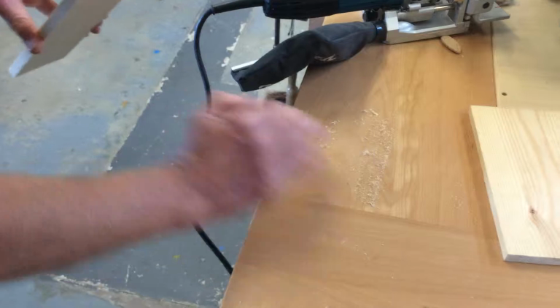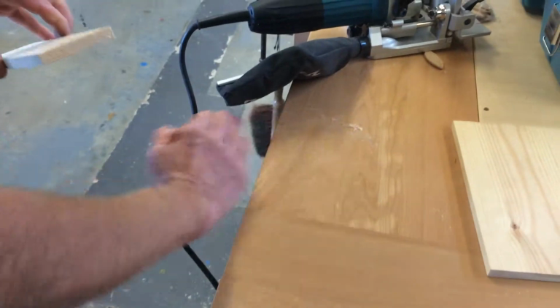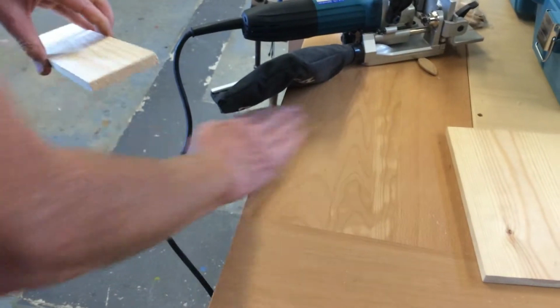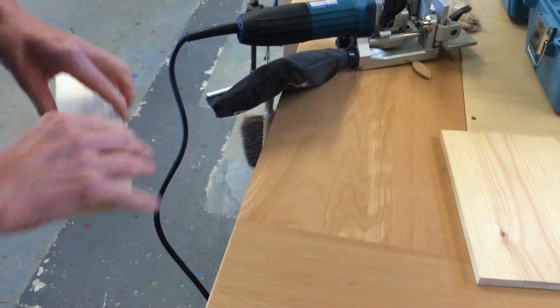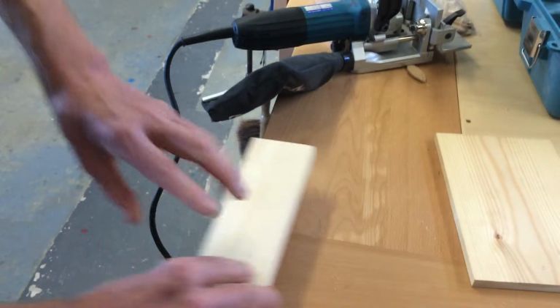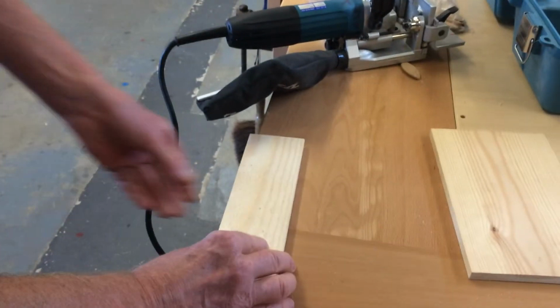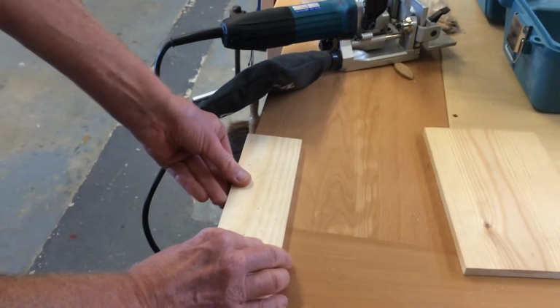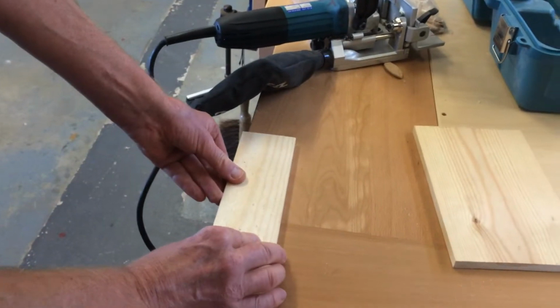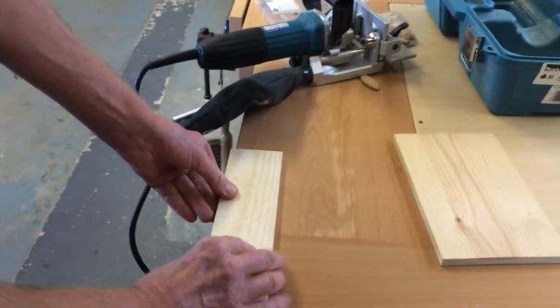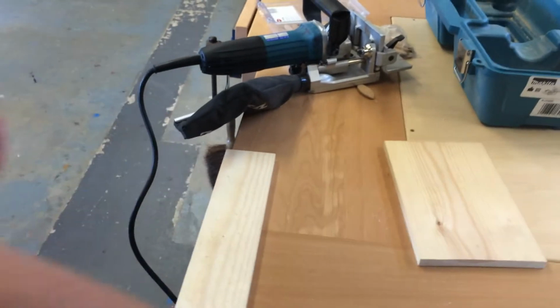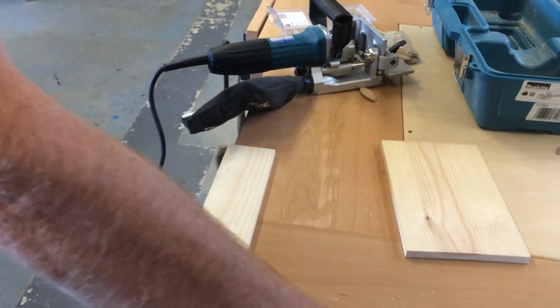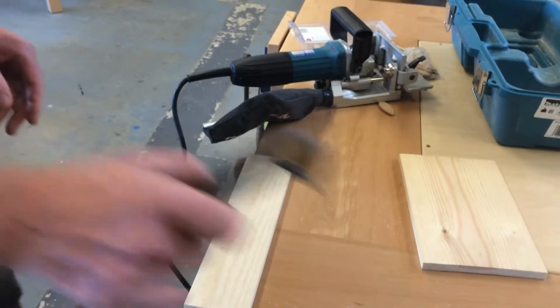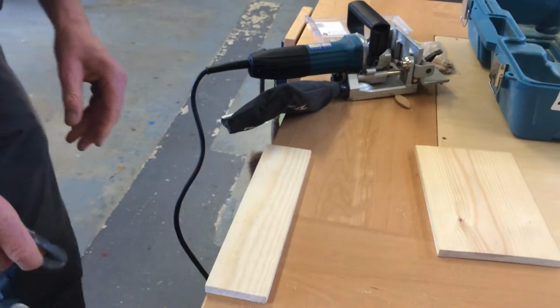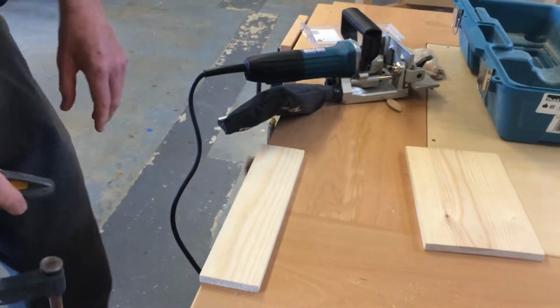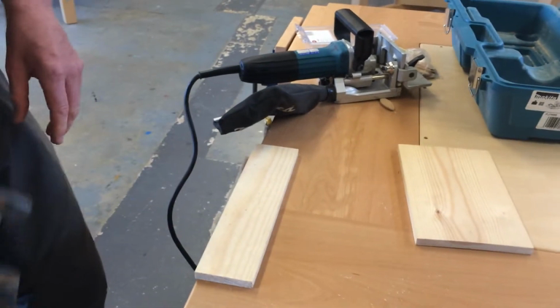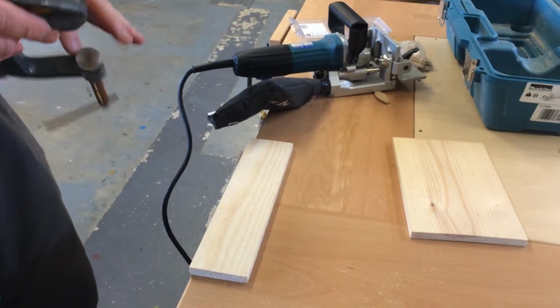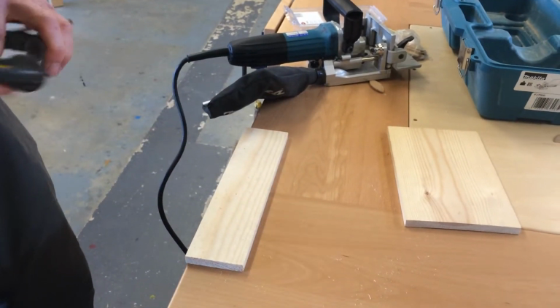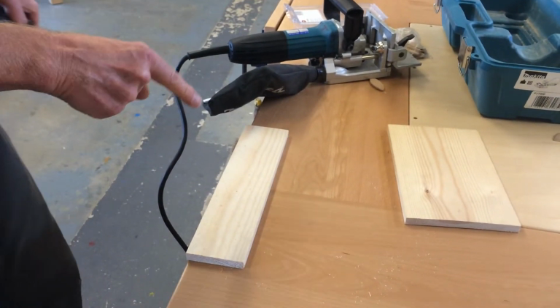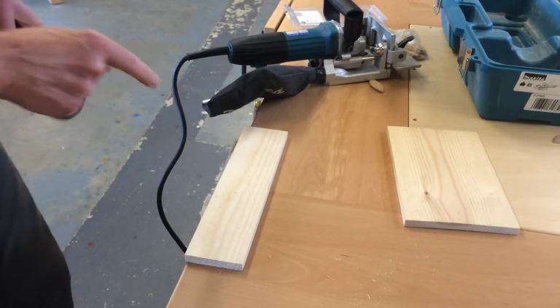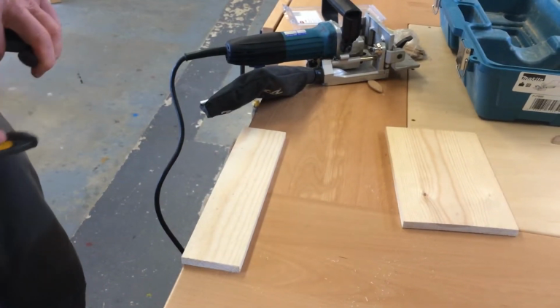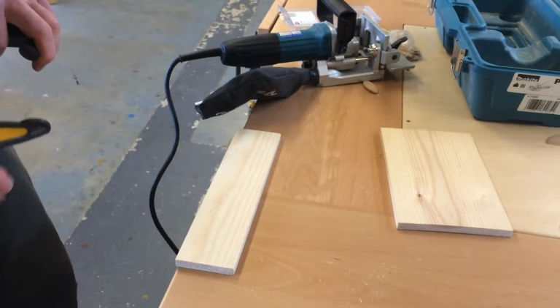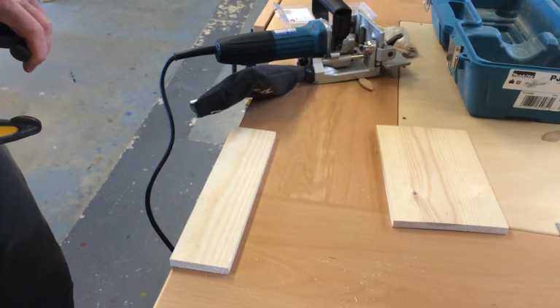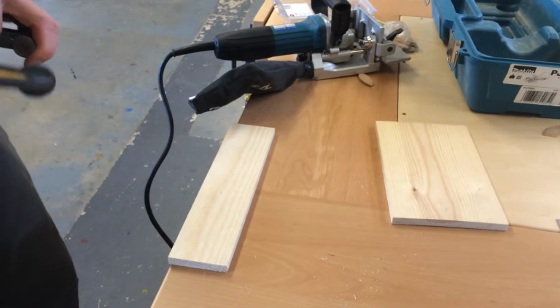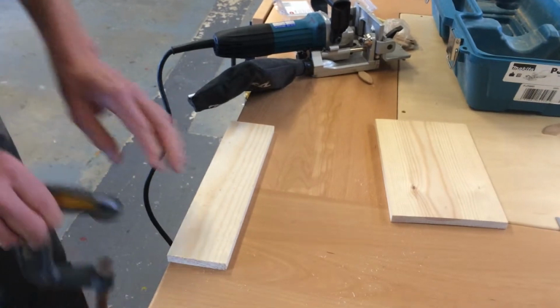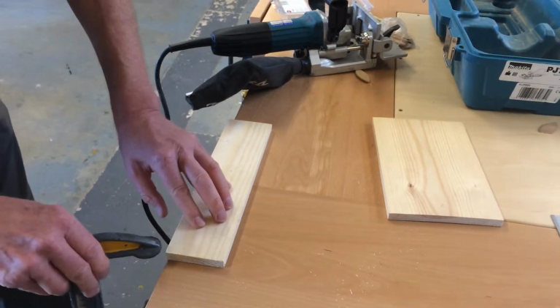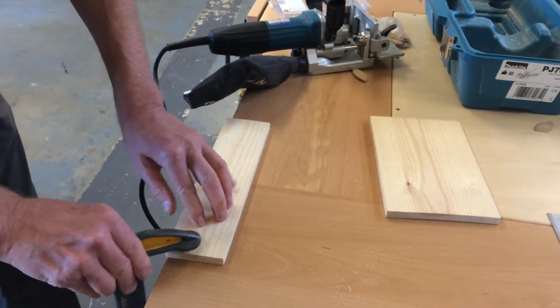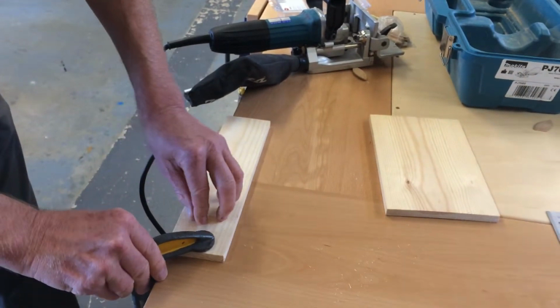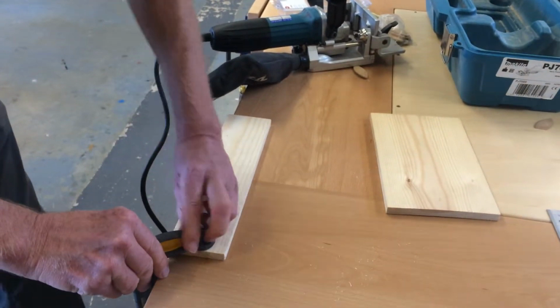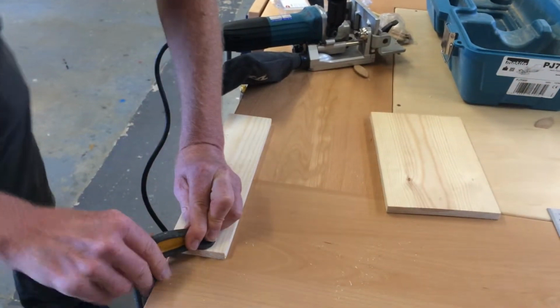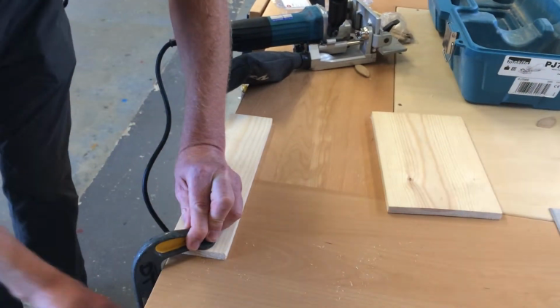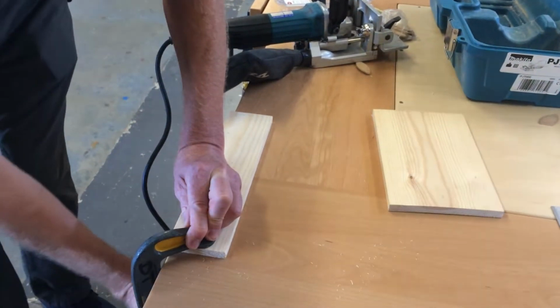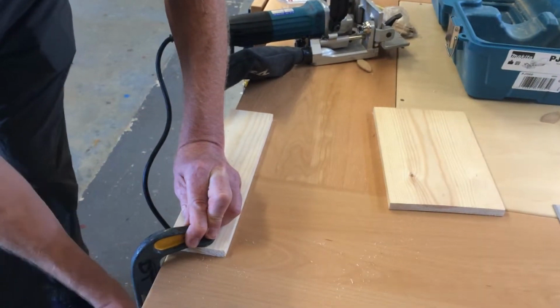You clamp your work down onto the edge of the bench. Do we want to mark this where you want it? Do you need to mark it, Alan? You would normally, wouldn't you? Ideally you would, but you don't always have to.